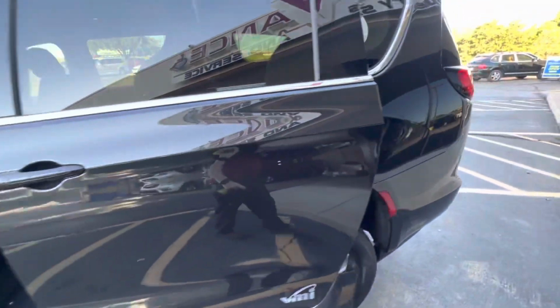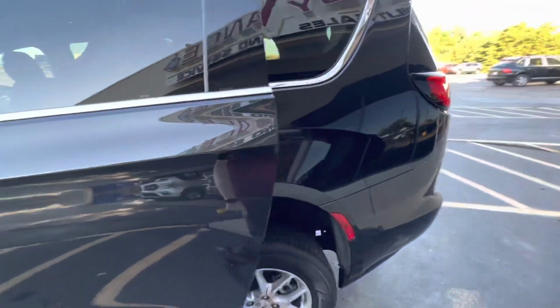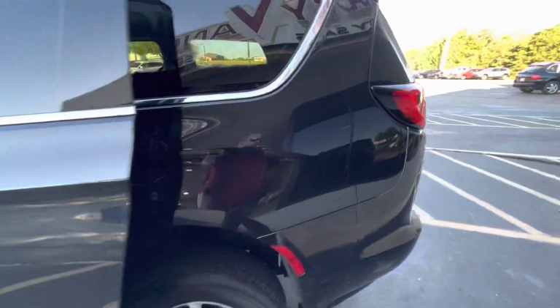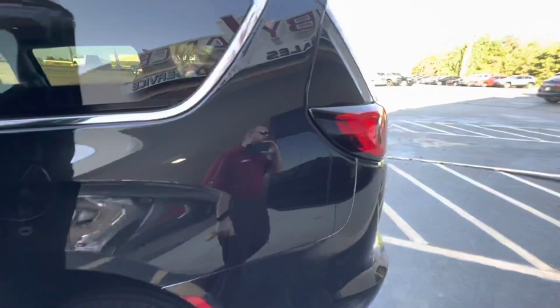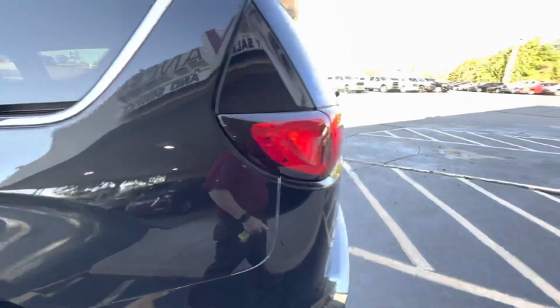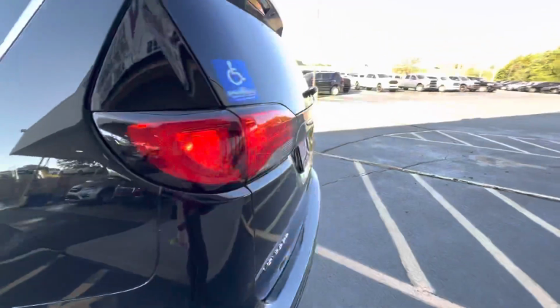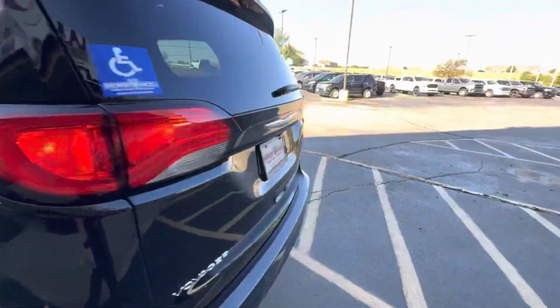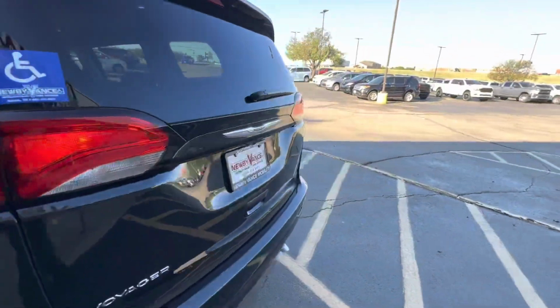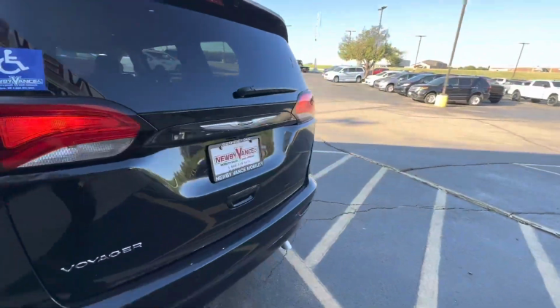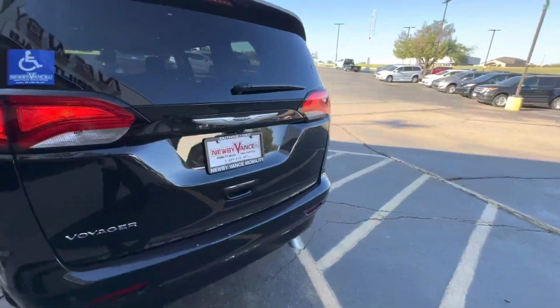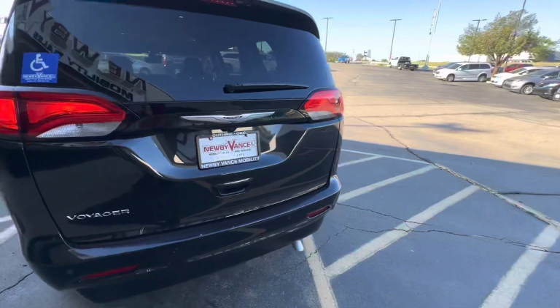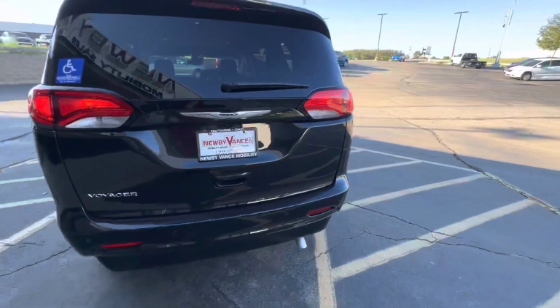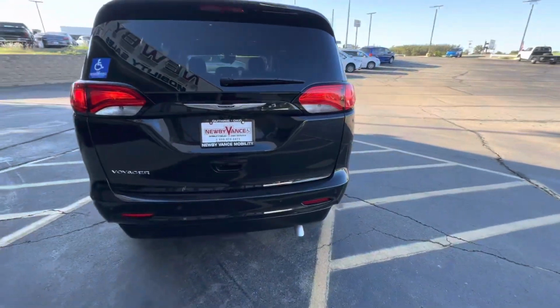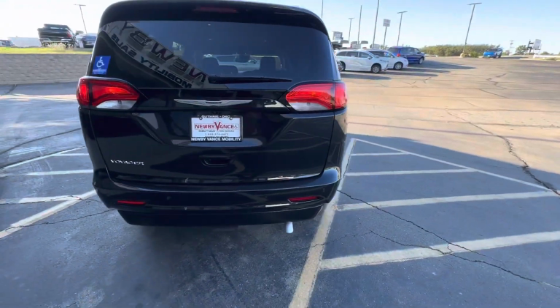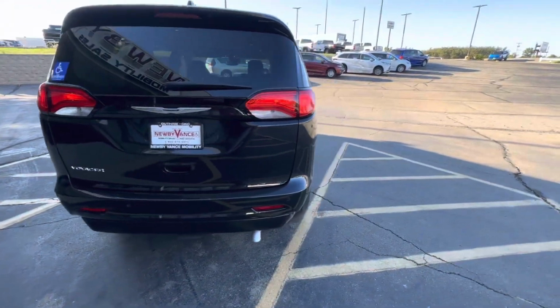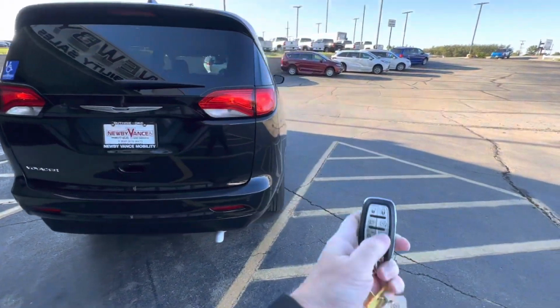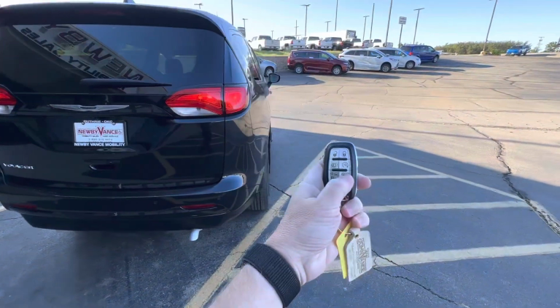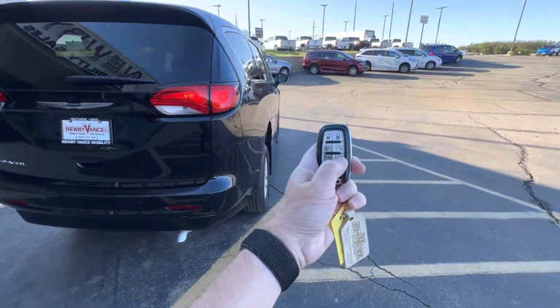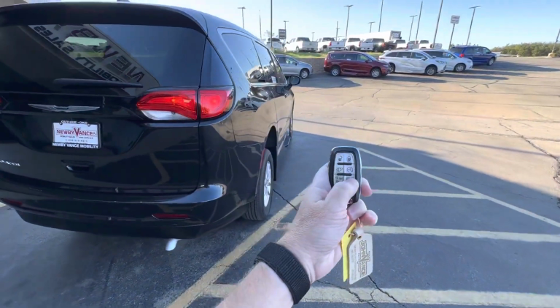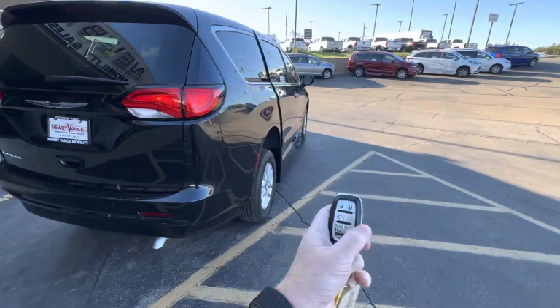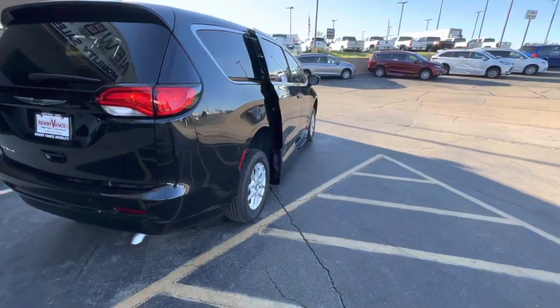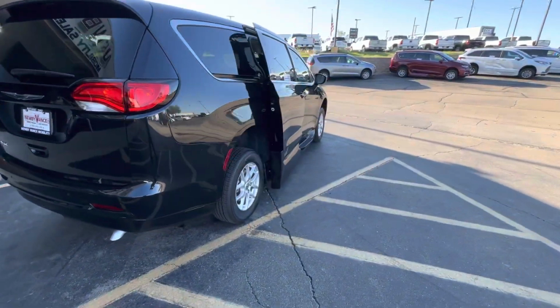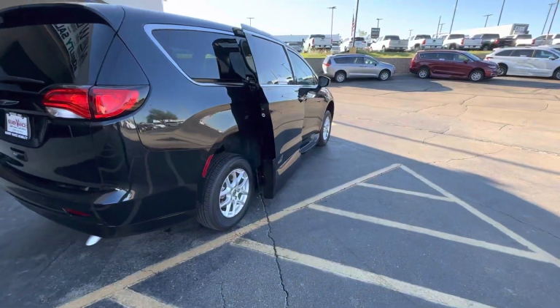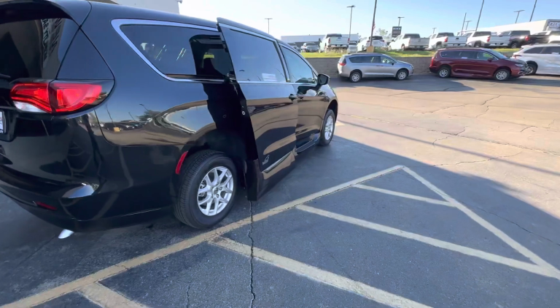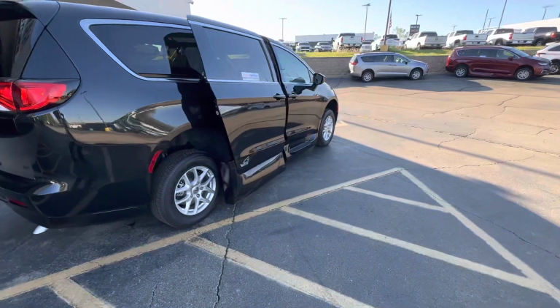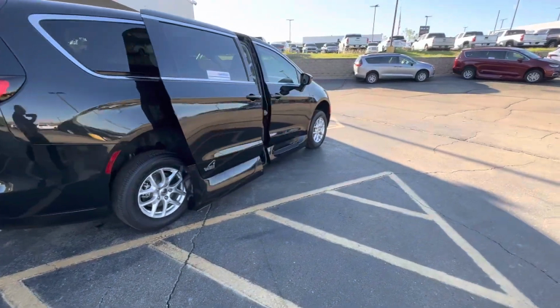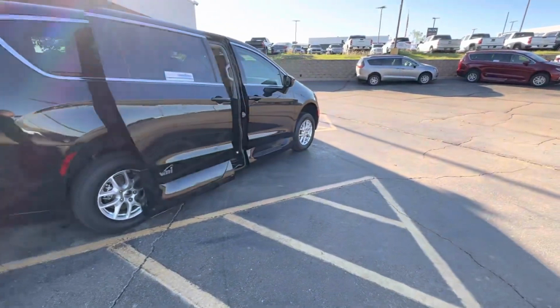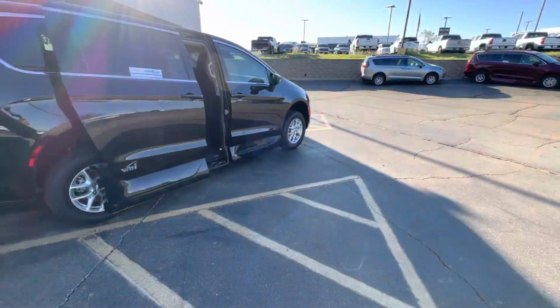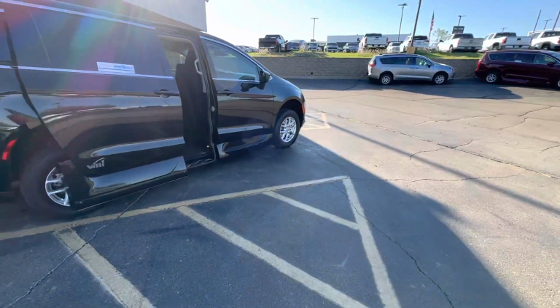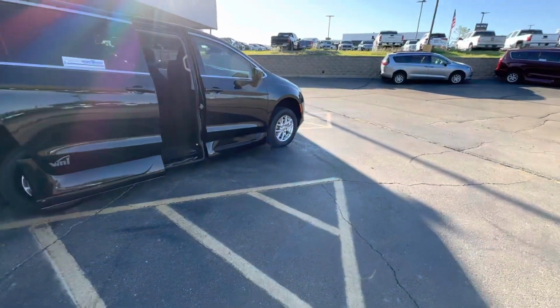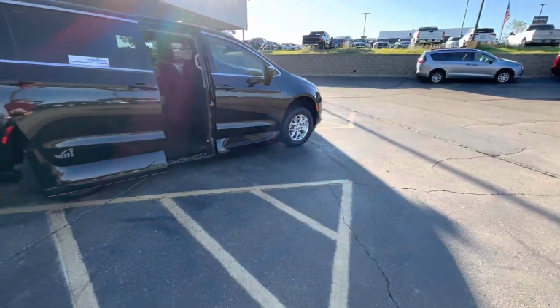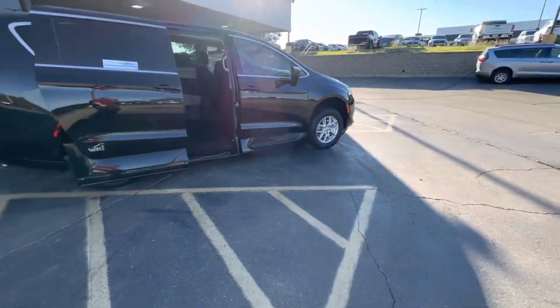This vehicle is currently located in Guthrie, but you definitely want to just check our availability. With a simple double click of your factory key fob, your door will open, the vehicle will begin to kneel, and your ramp will be deployed.